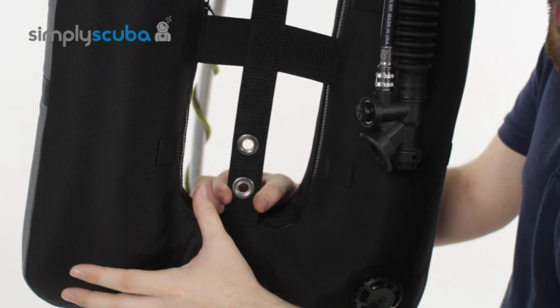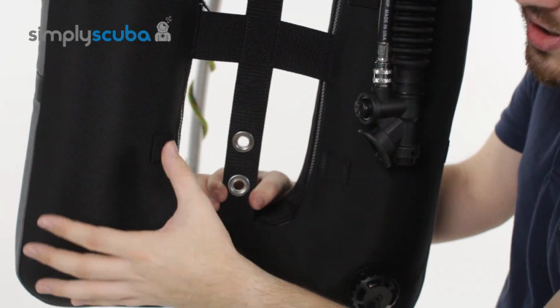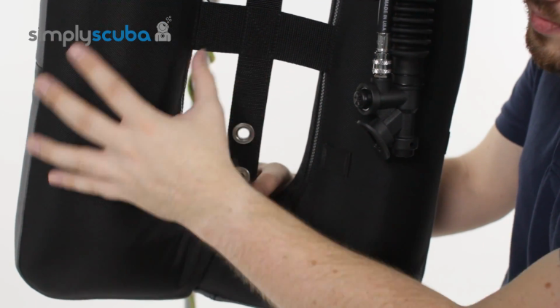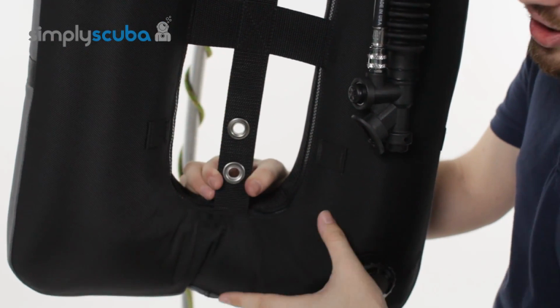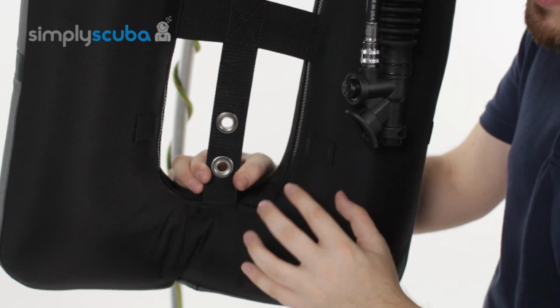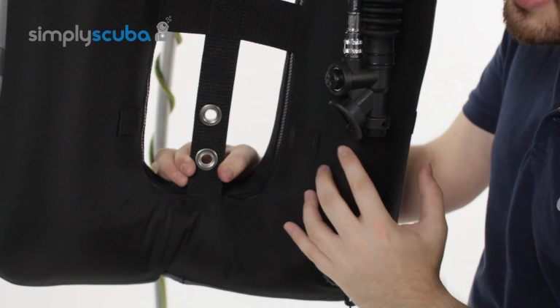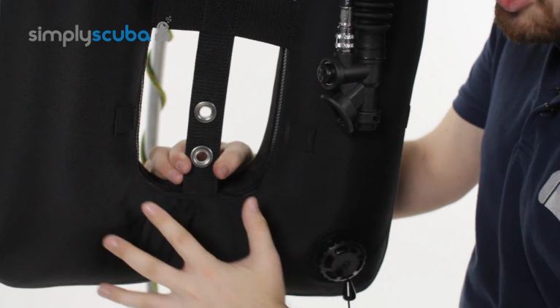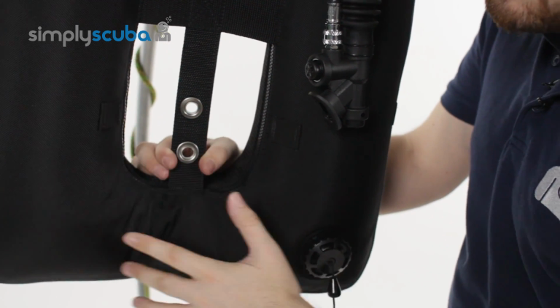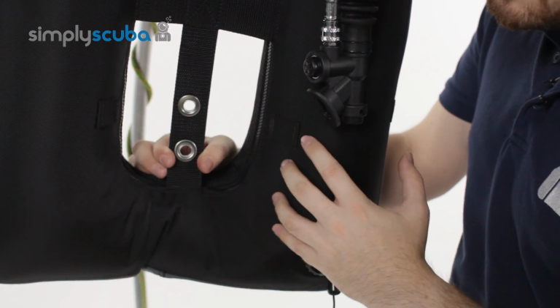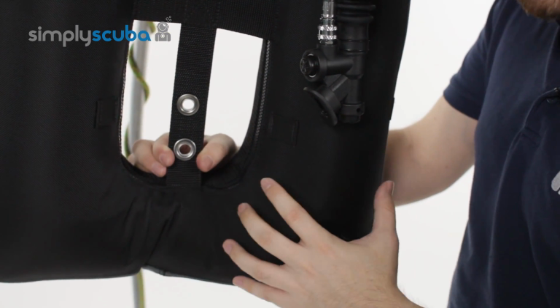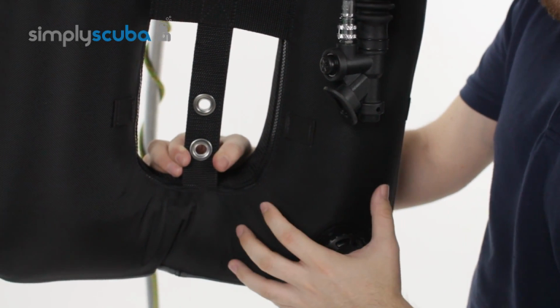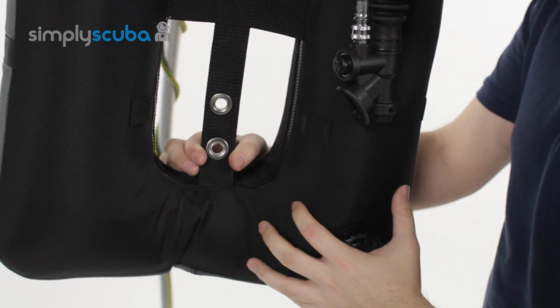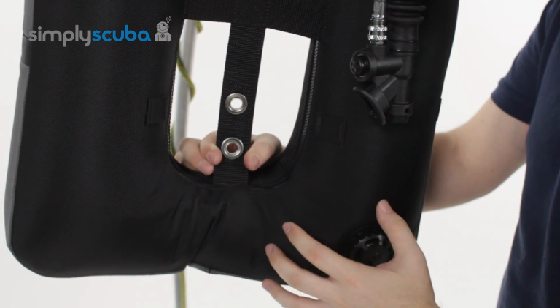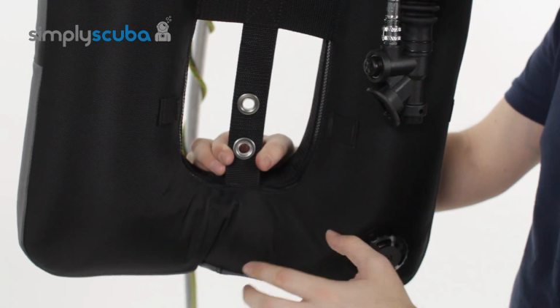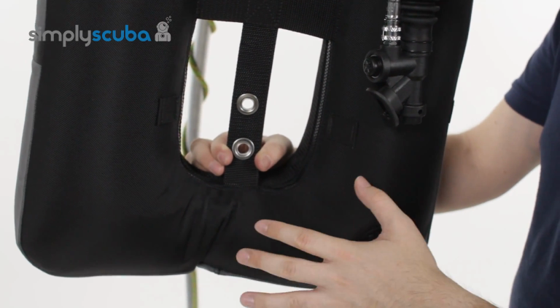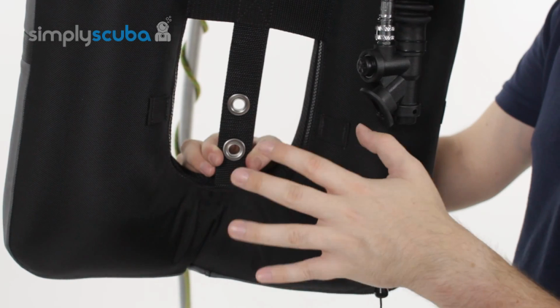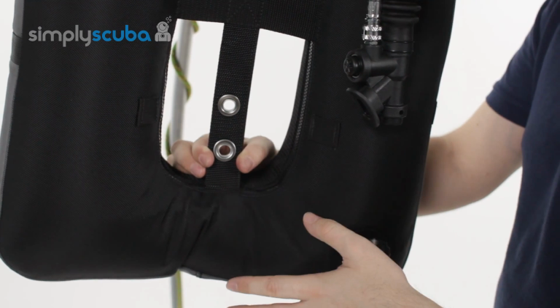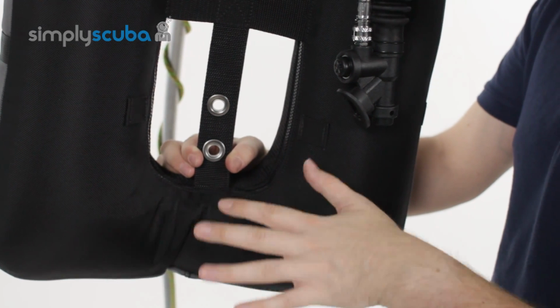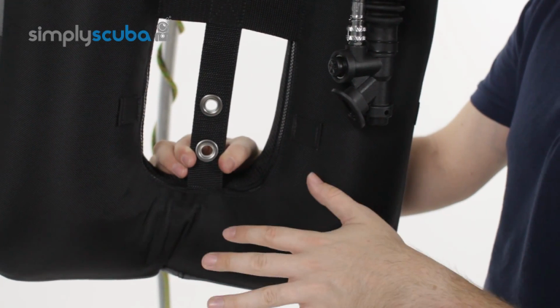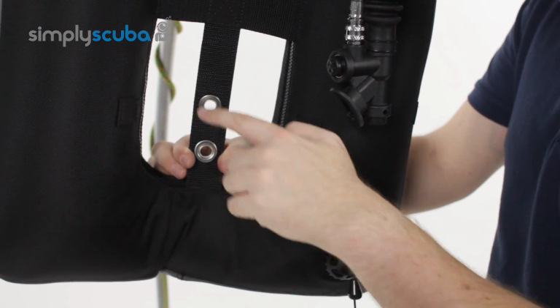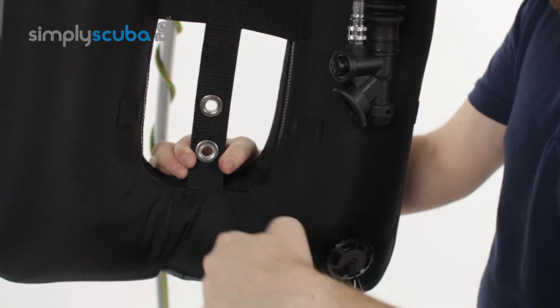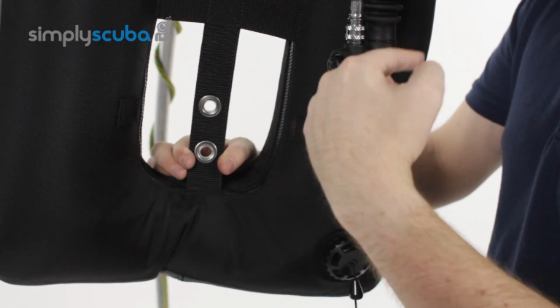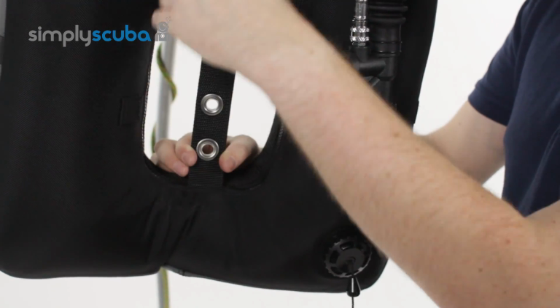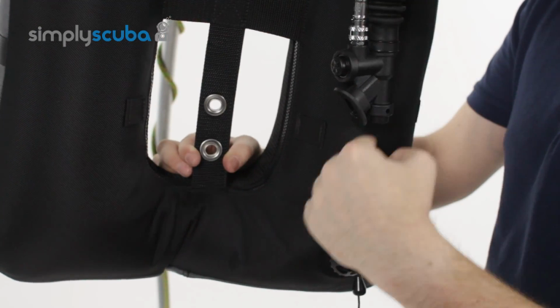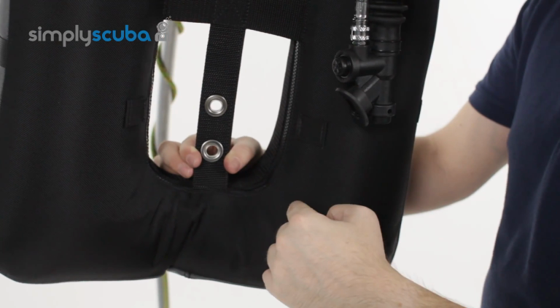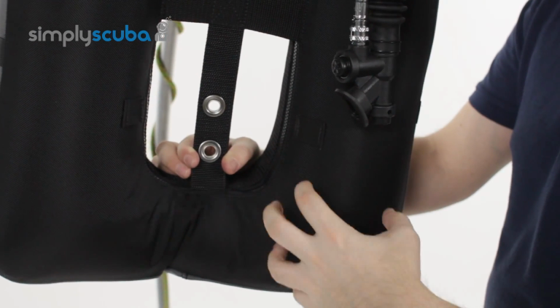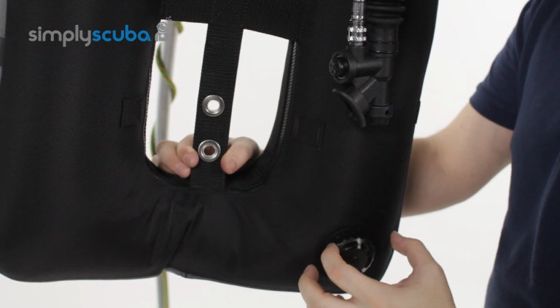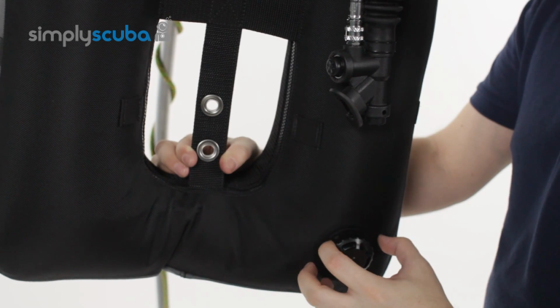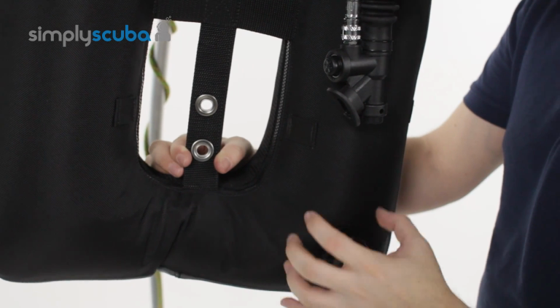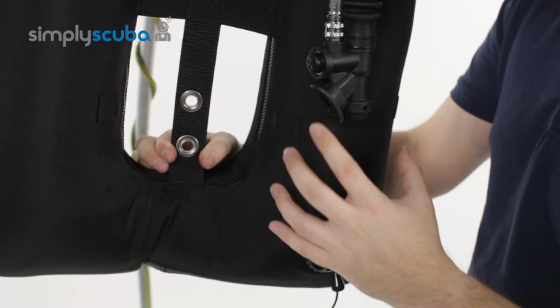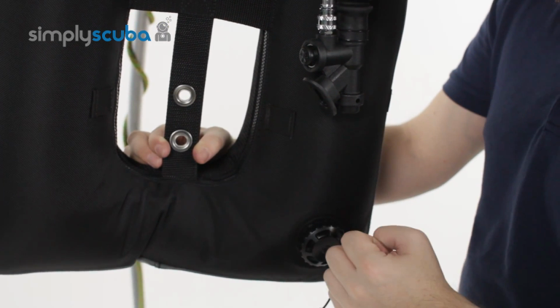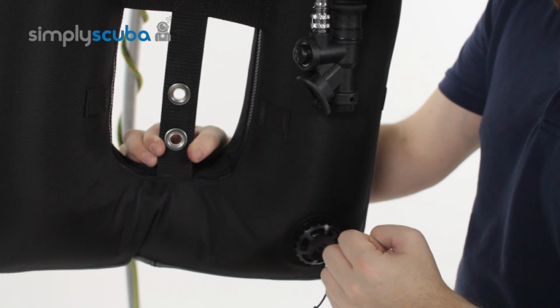Looking at the bottom — donut shape — that means no air is going to be trapped in any section of this BCD. Whether you're inverted or the right way up, air is going to freely flow all the way around and it's always going to be able to get towards one of the deflate valves.